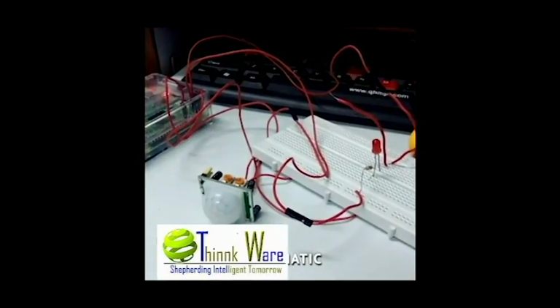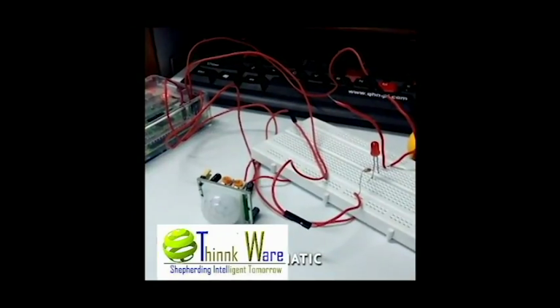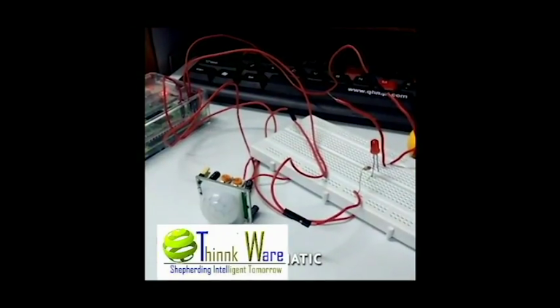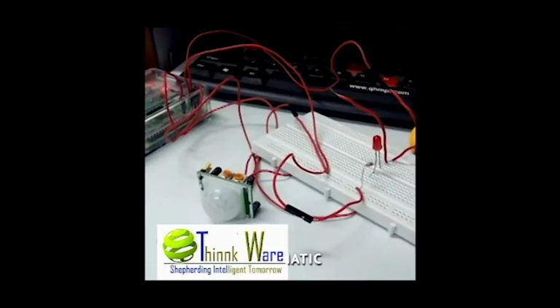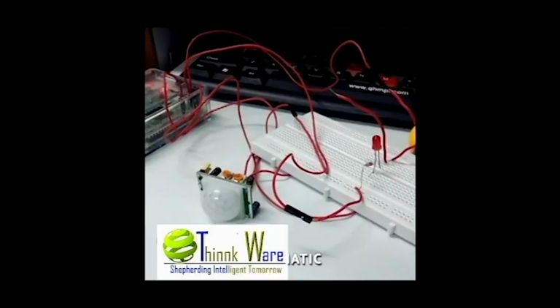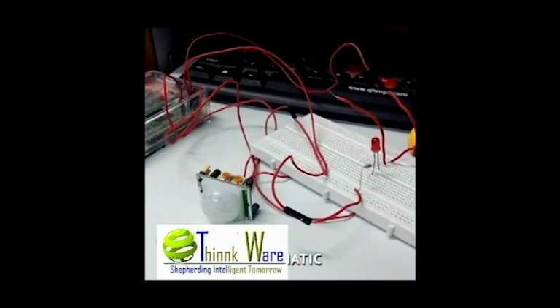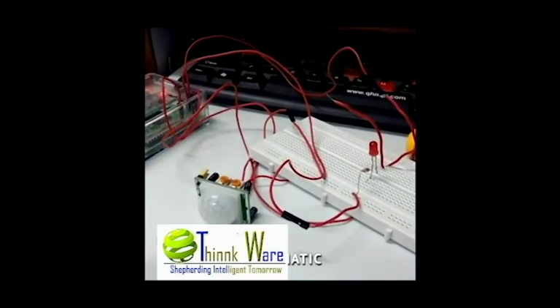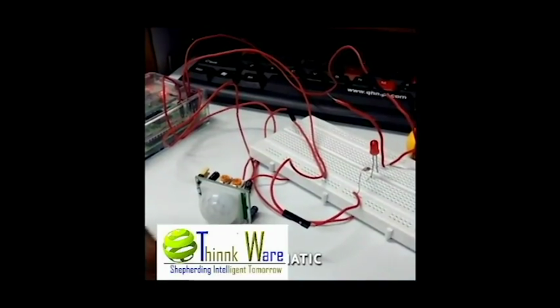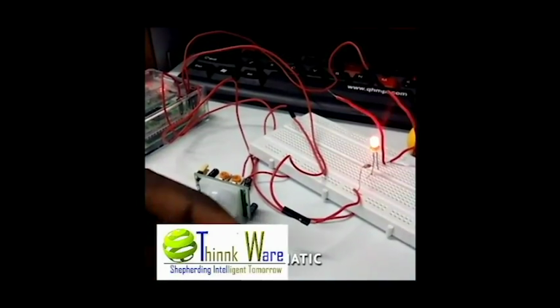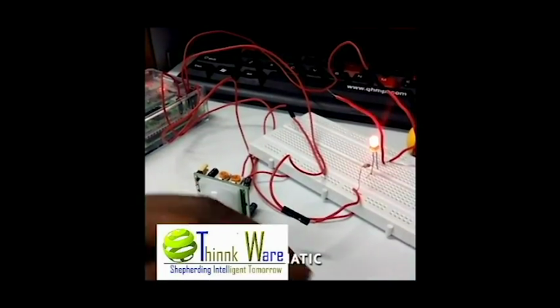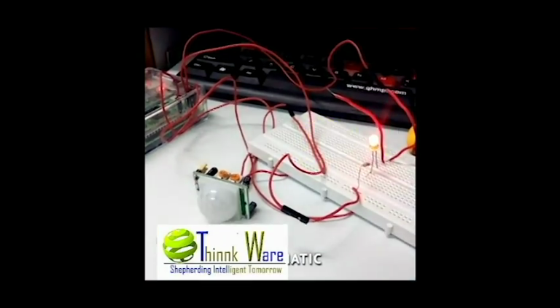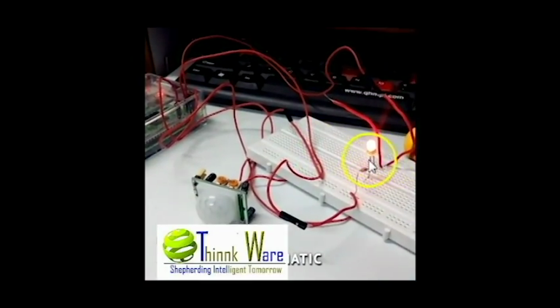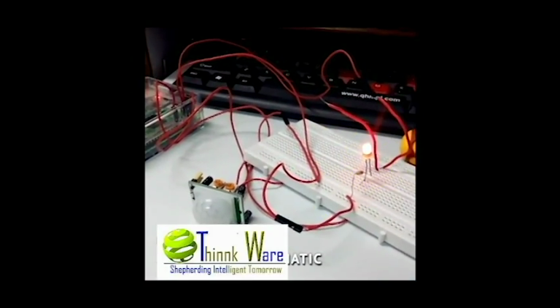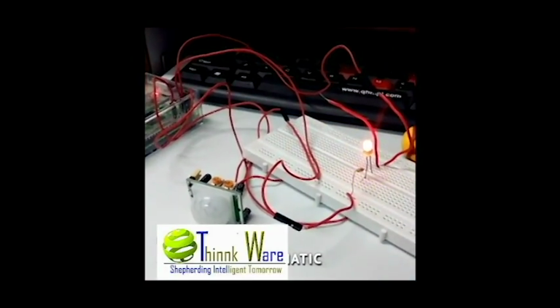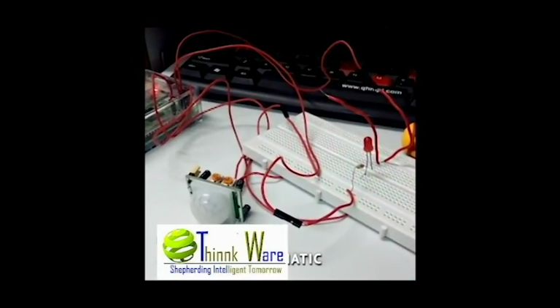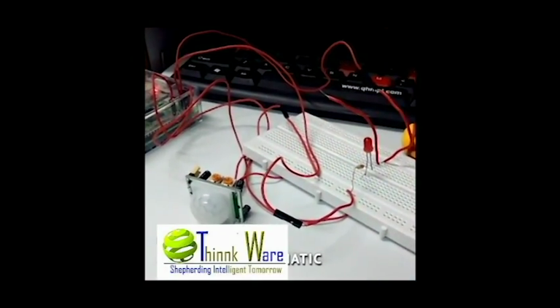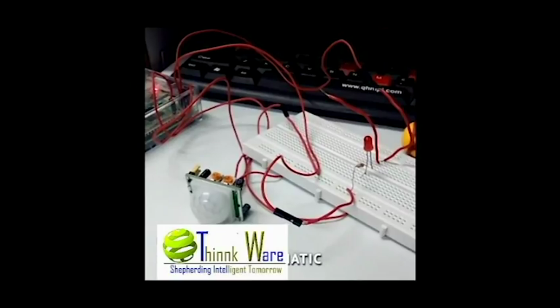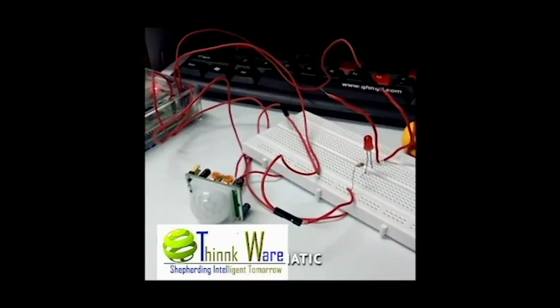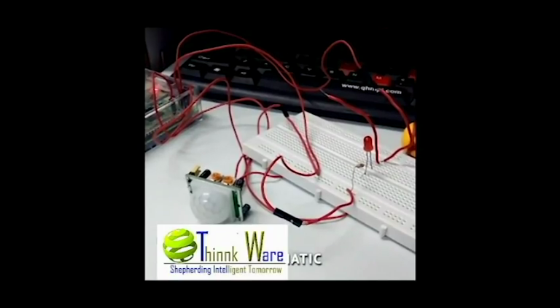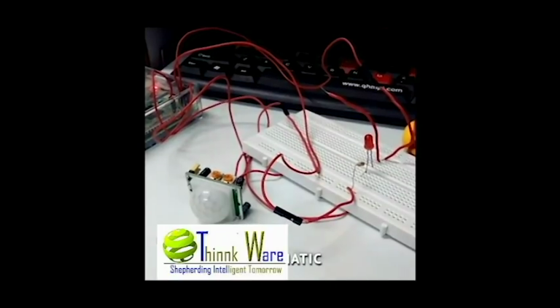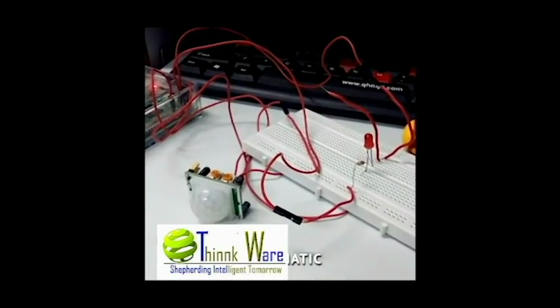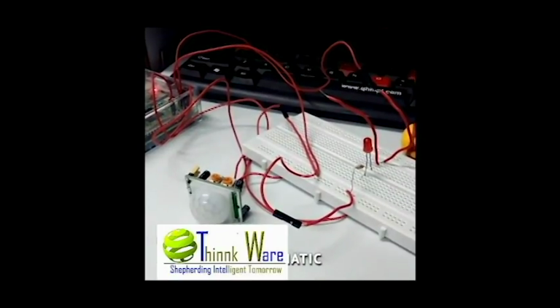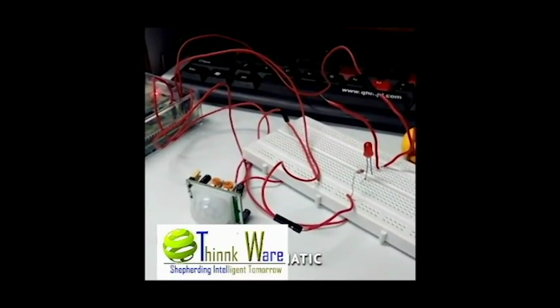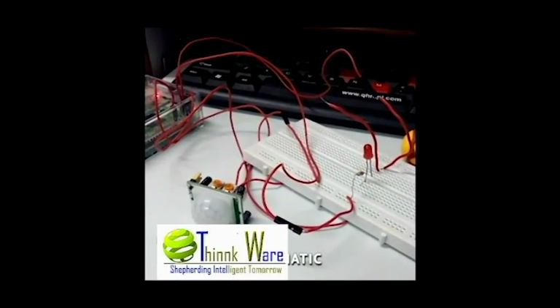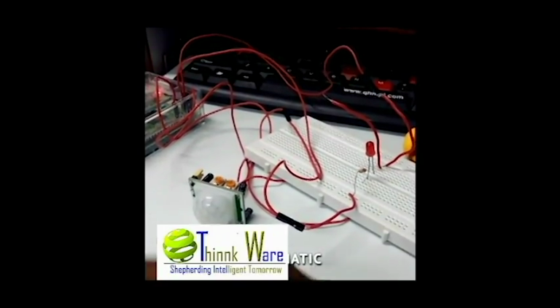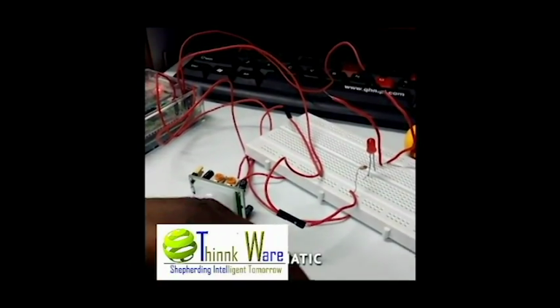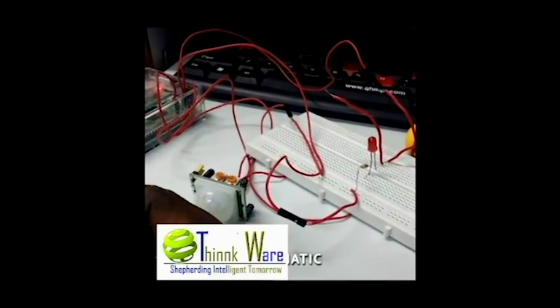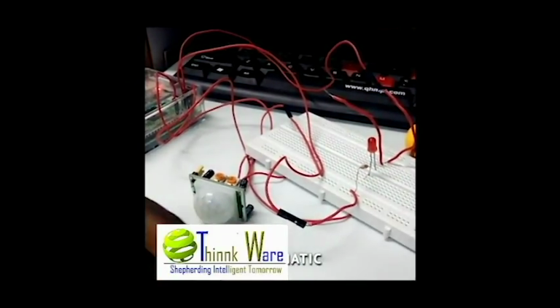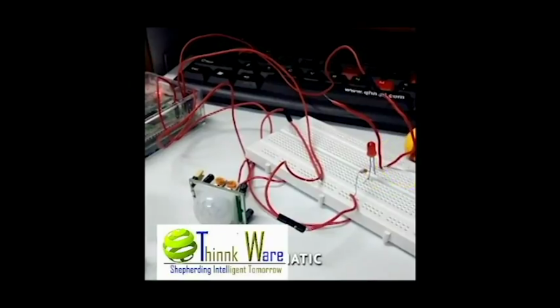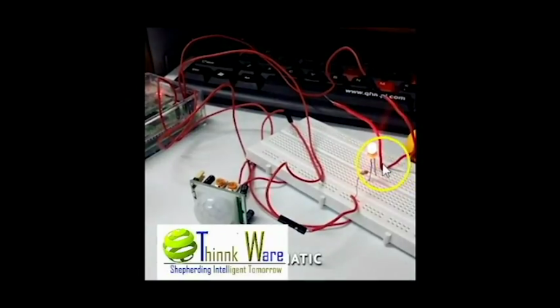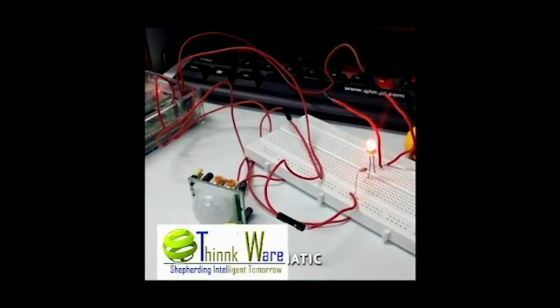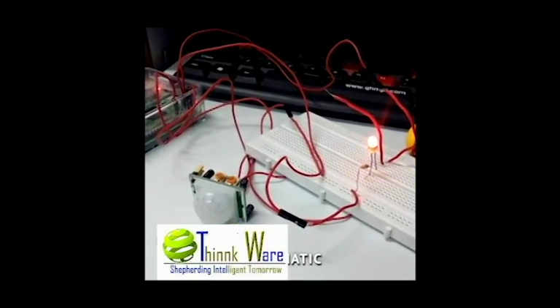Now when my hand comes closer to the PIR sensor, the LED glows. The full form of PIR is passive infrared. So it detects the motion and finally the LED glows.